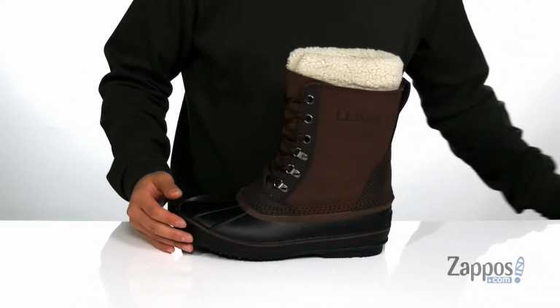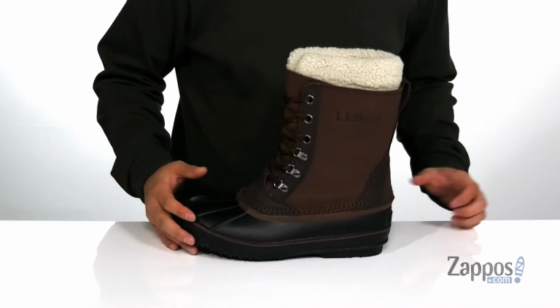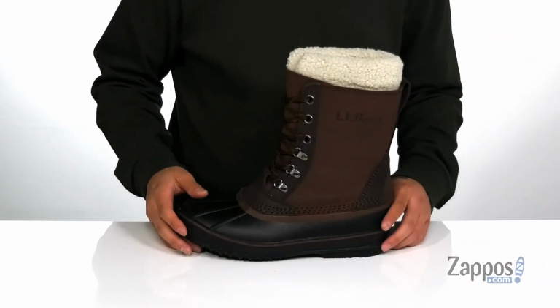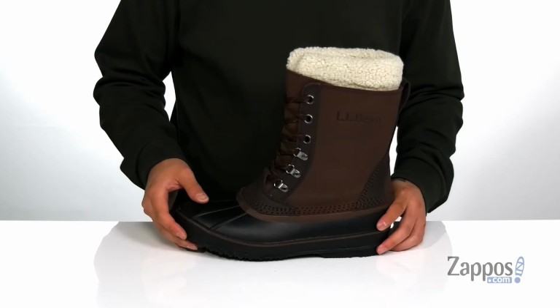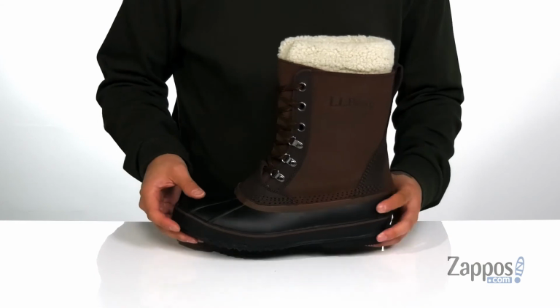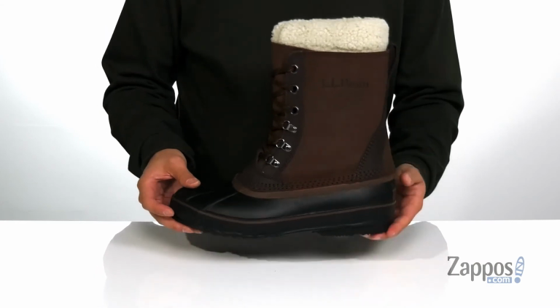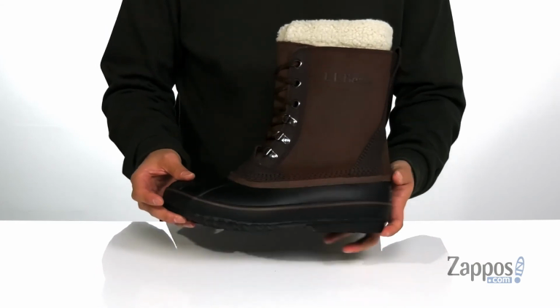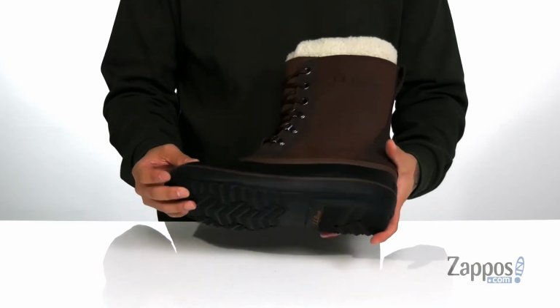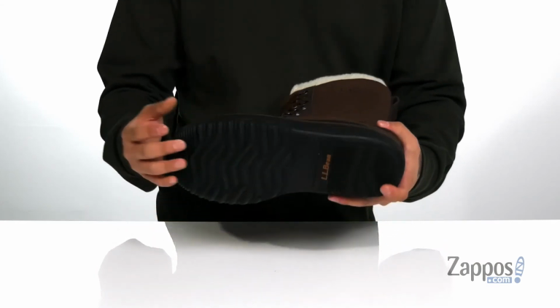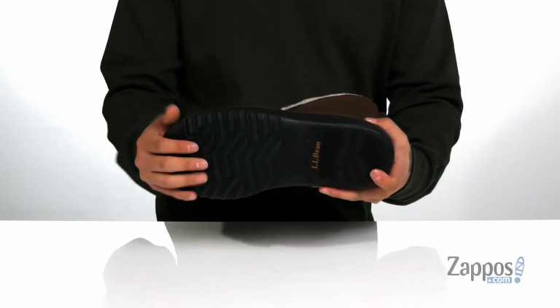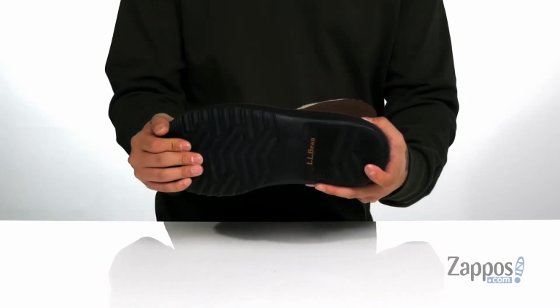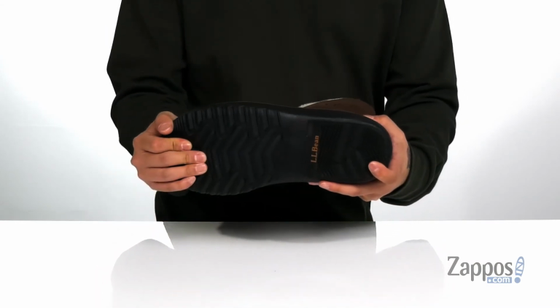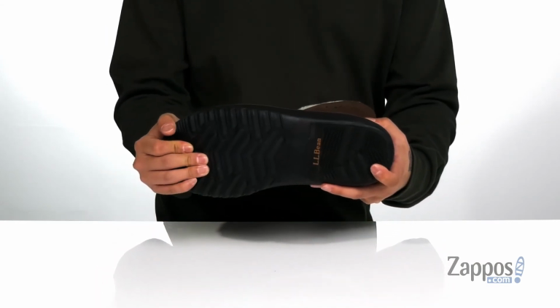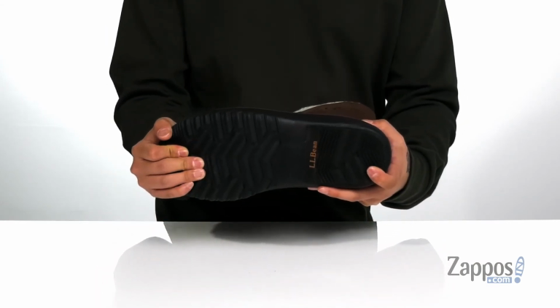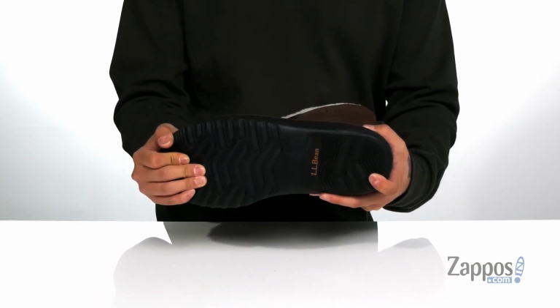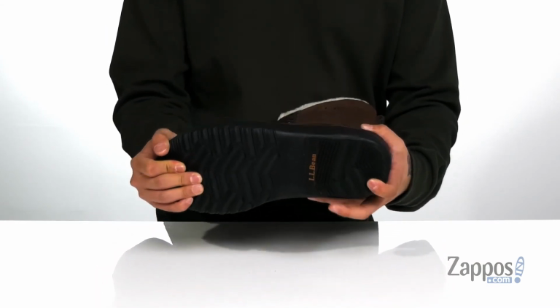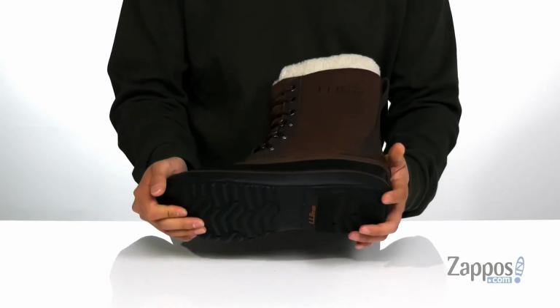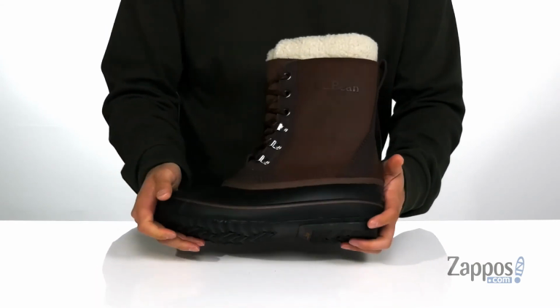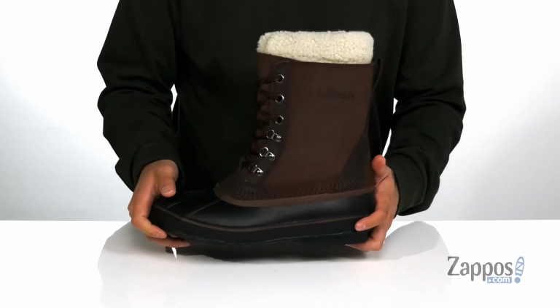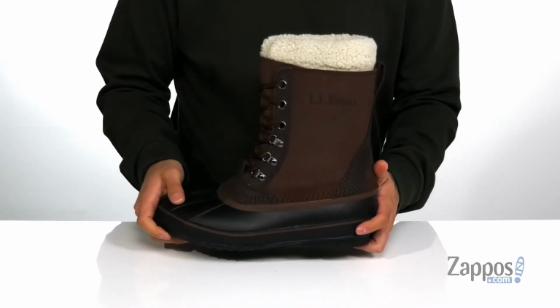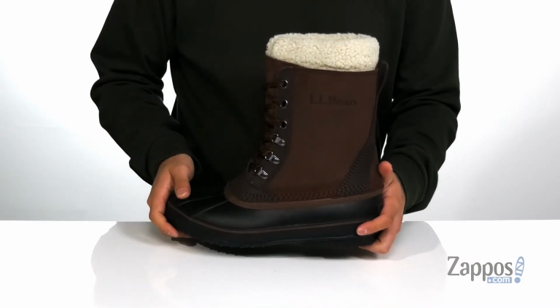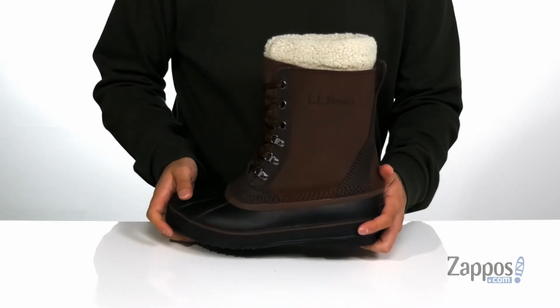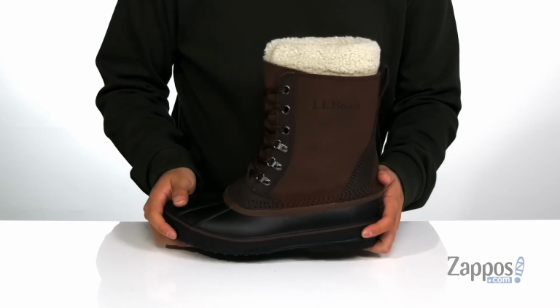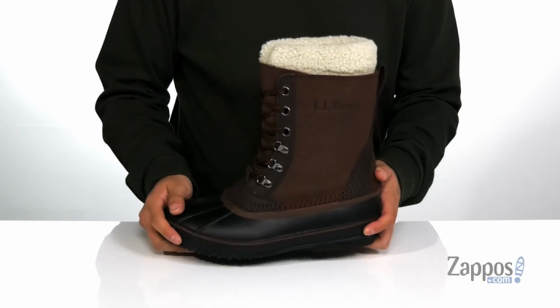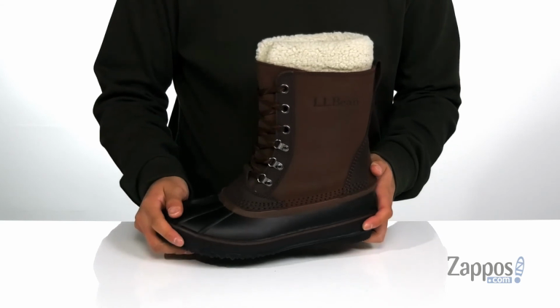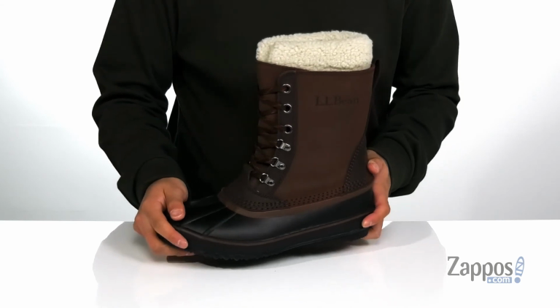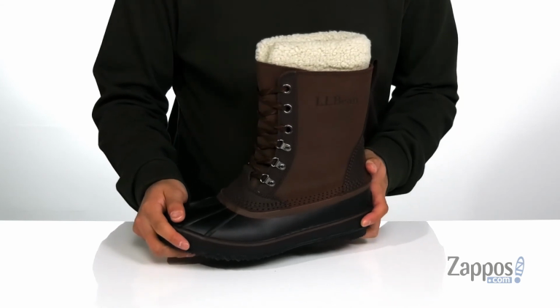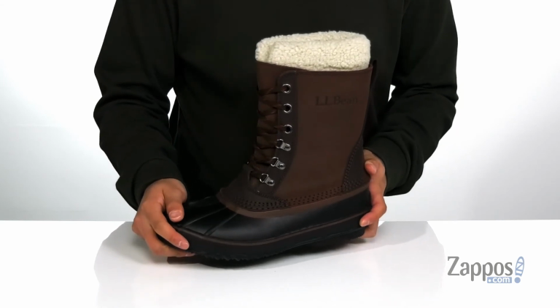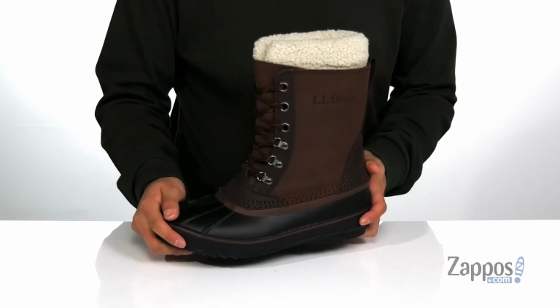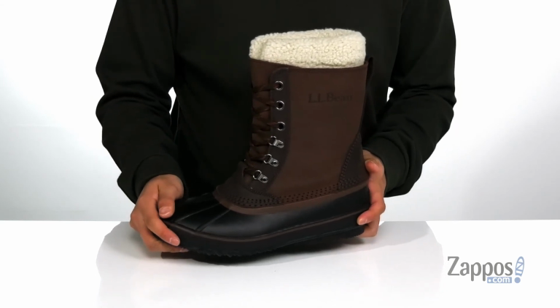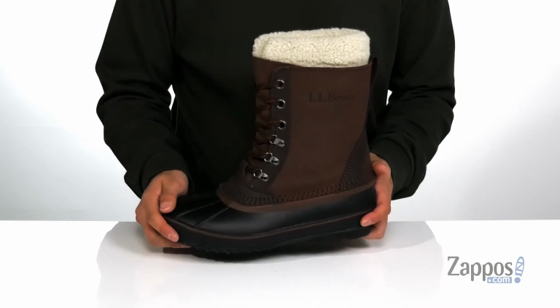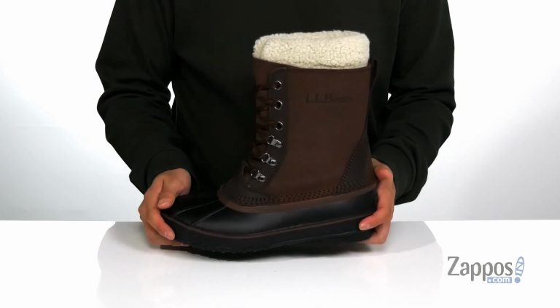And of course this all sits on top of a slip-resistant rubber outsole that's going to keep you stable. This boot has been temperature rated for temperatures as low as negative 45 degrees when active.